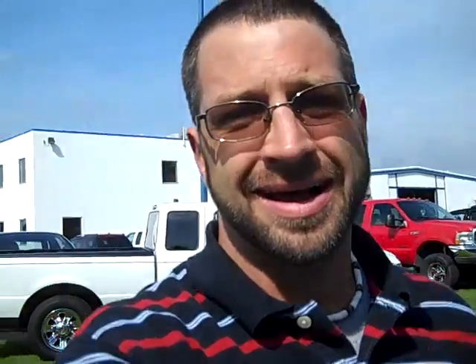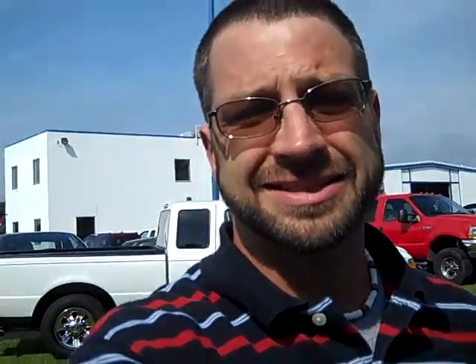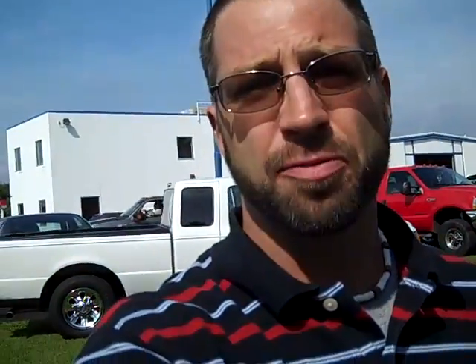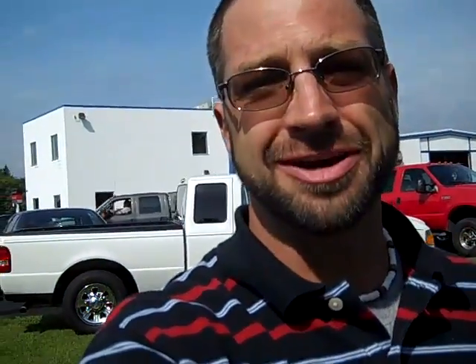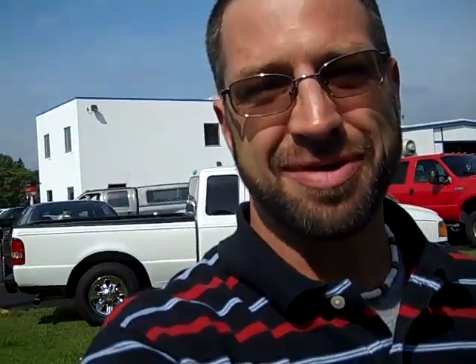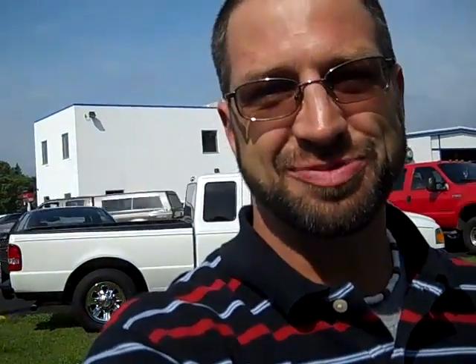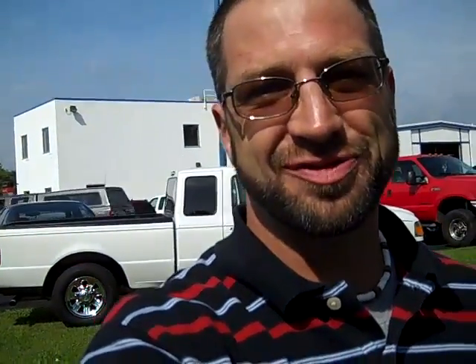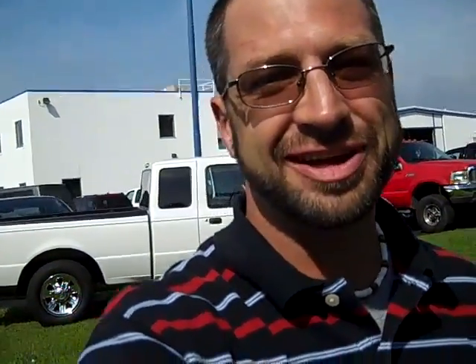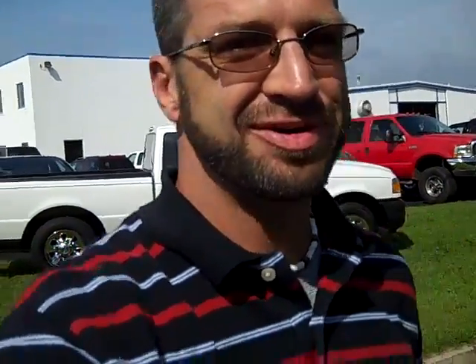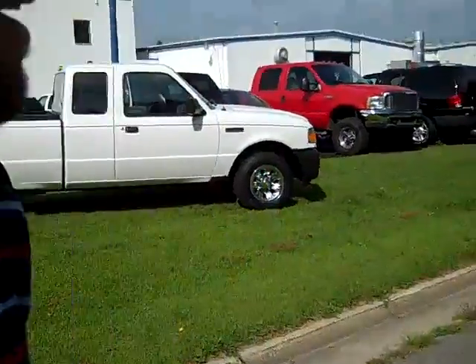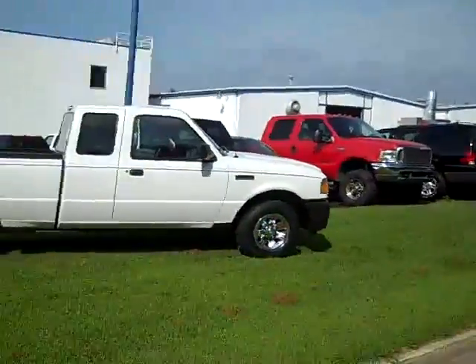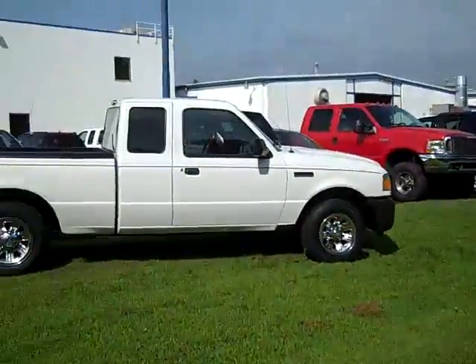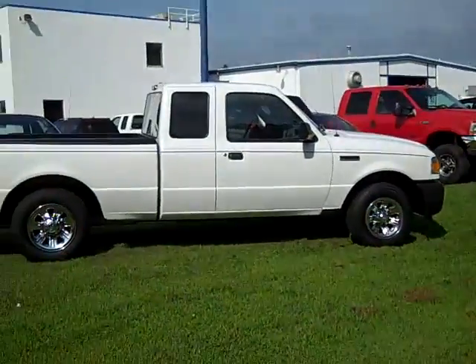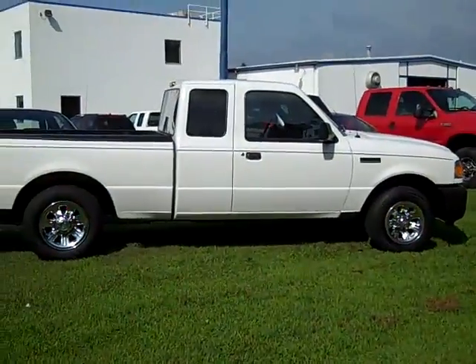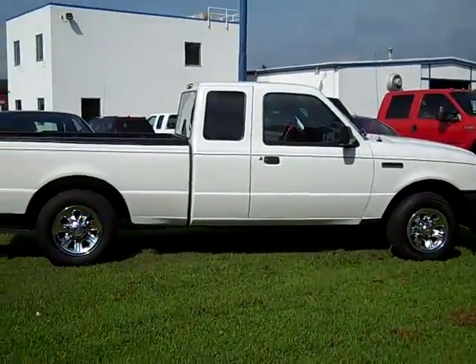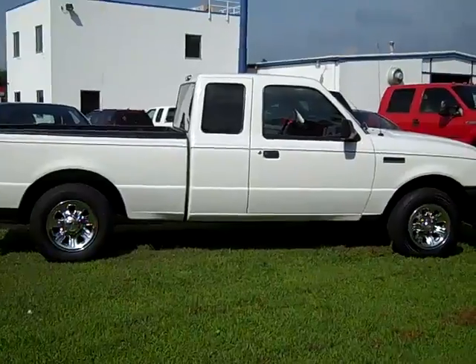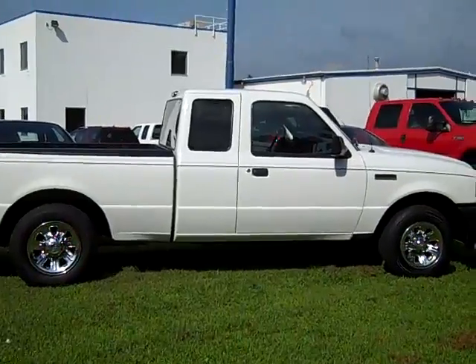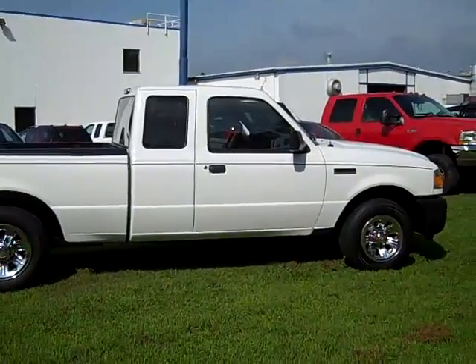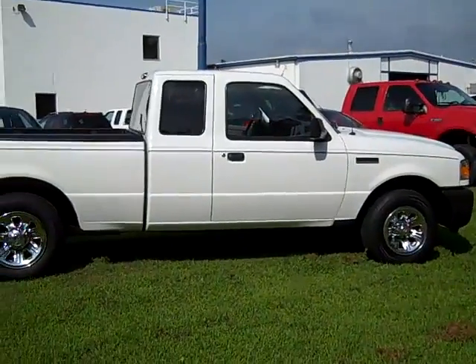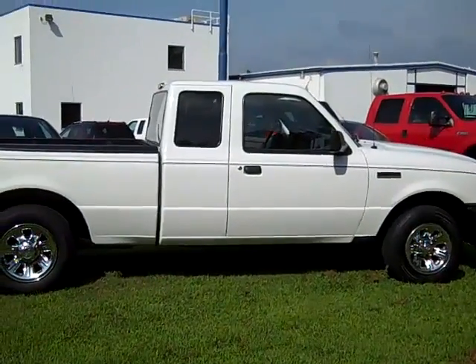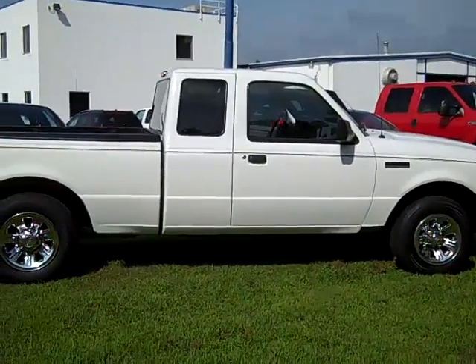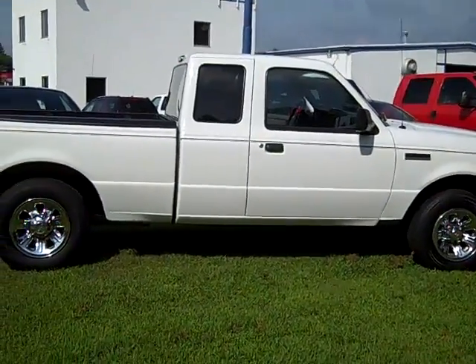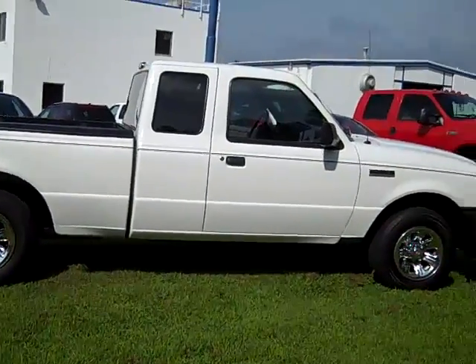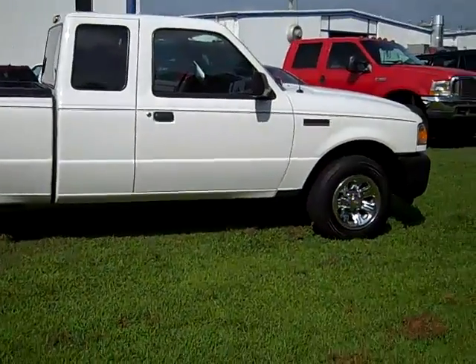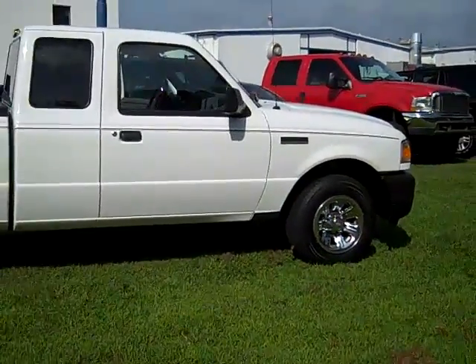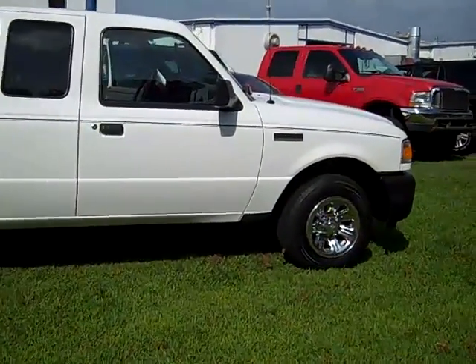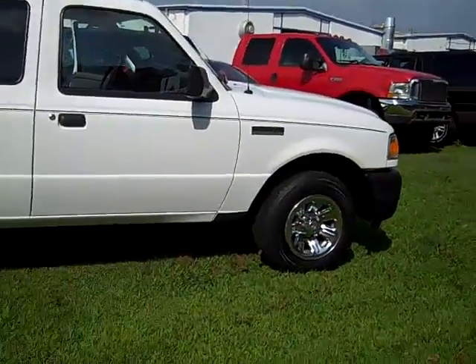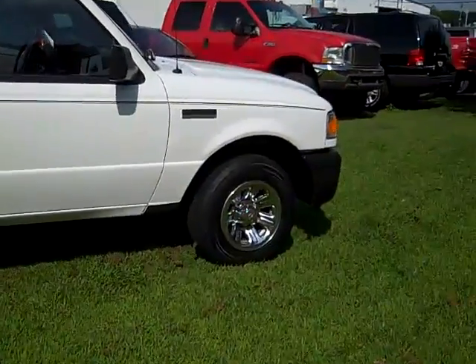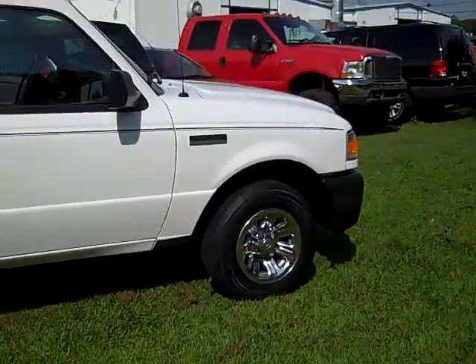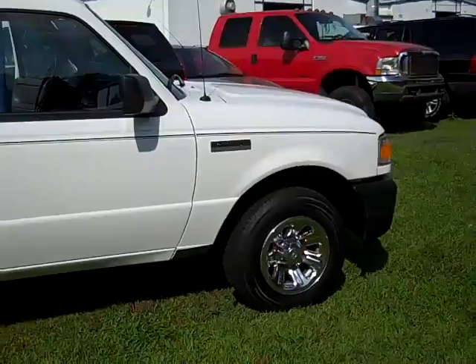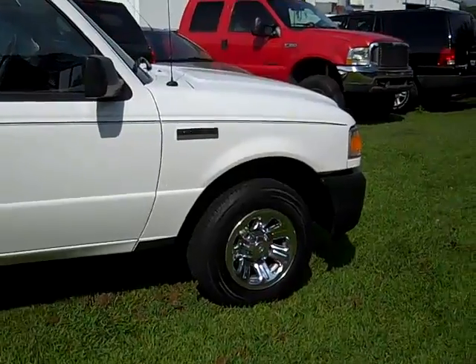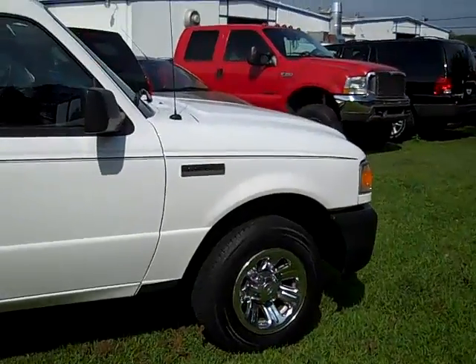Hi, this is Scott Brindley, Internet Manager with Midland Ford Lincoln Mercury, and this is stock number RT10337. It's our 2008 Ford Ranger.